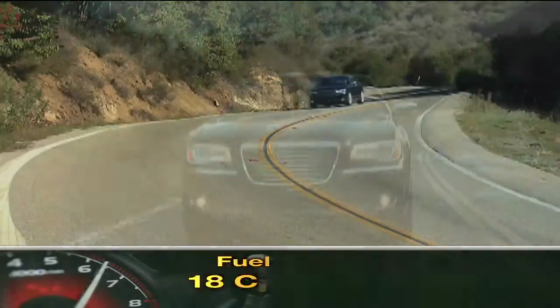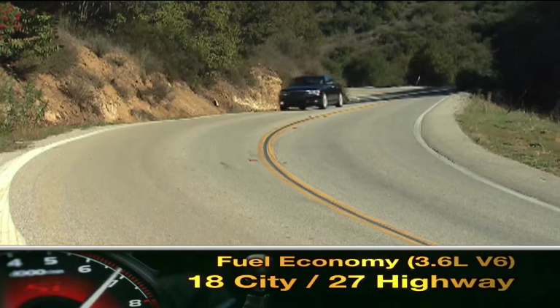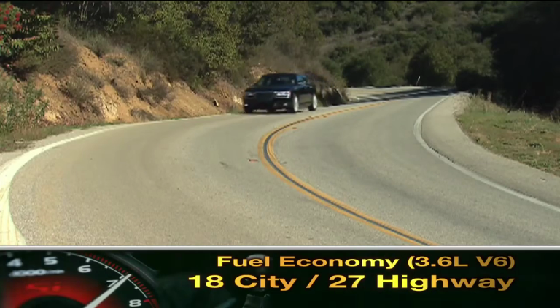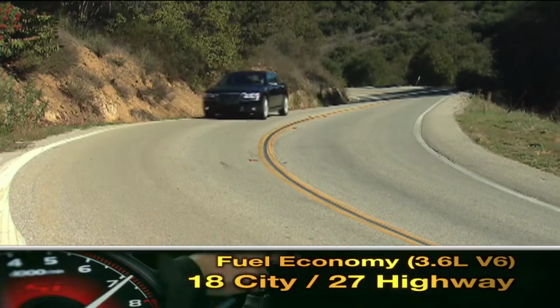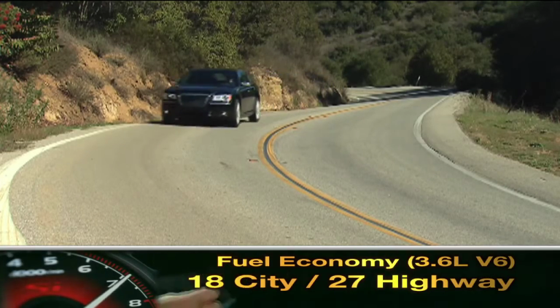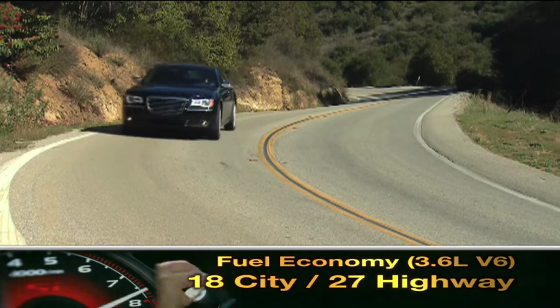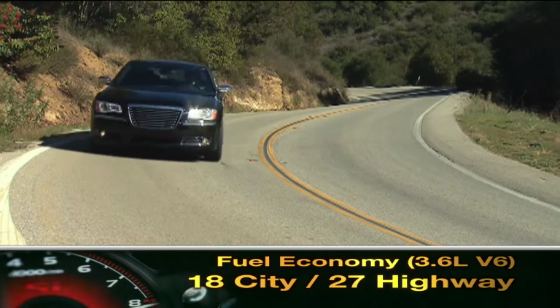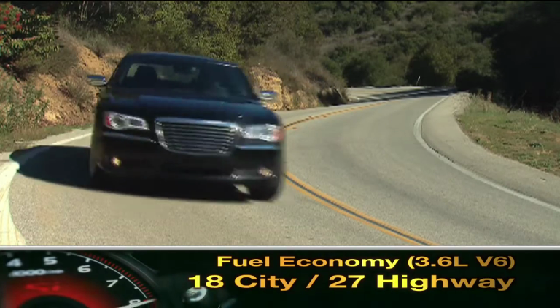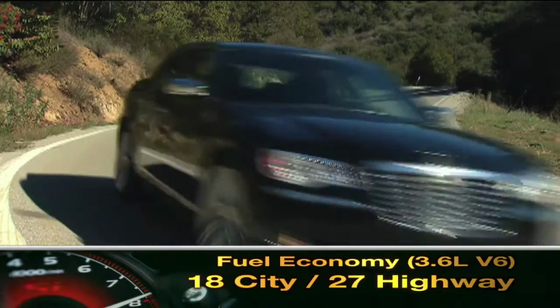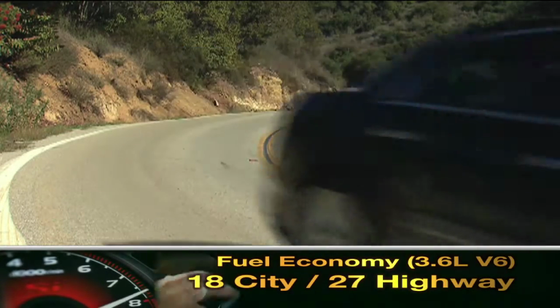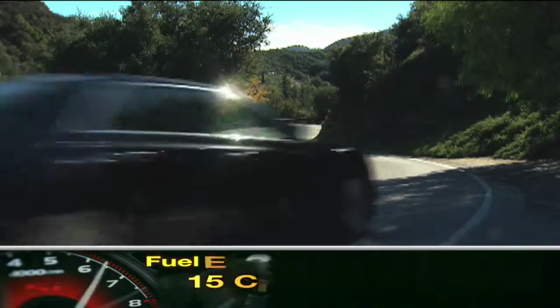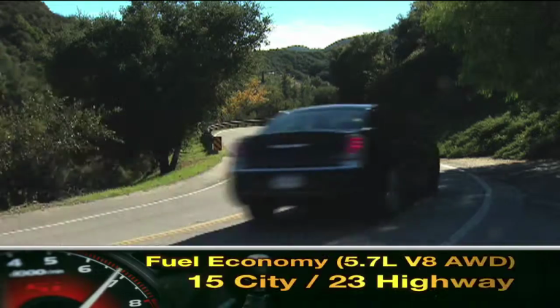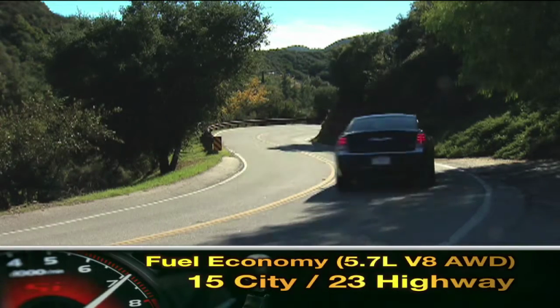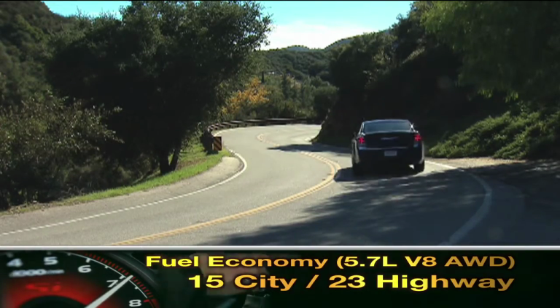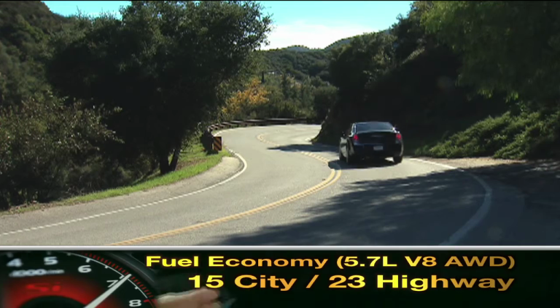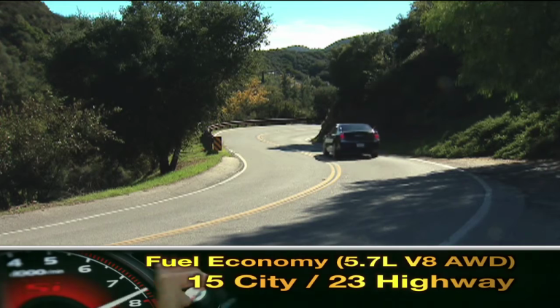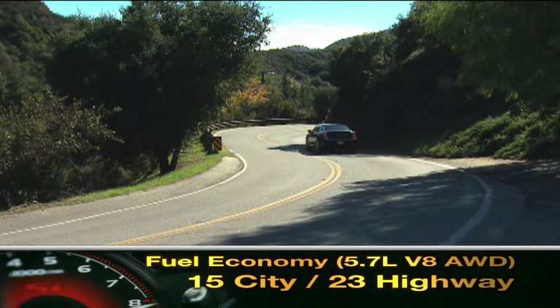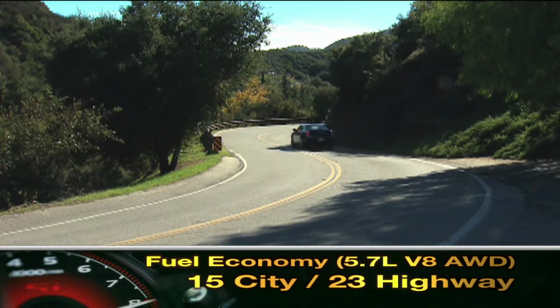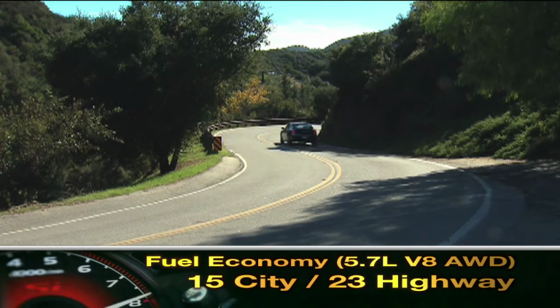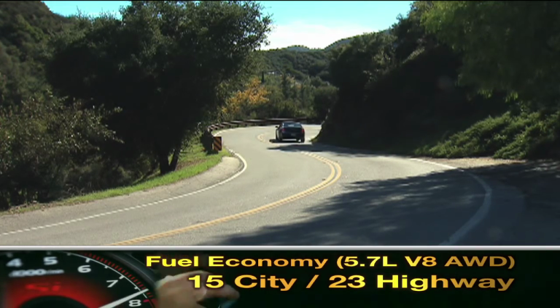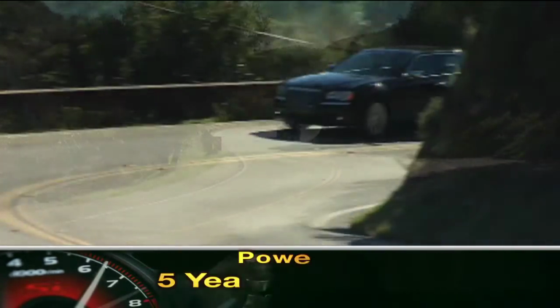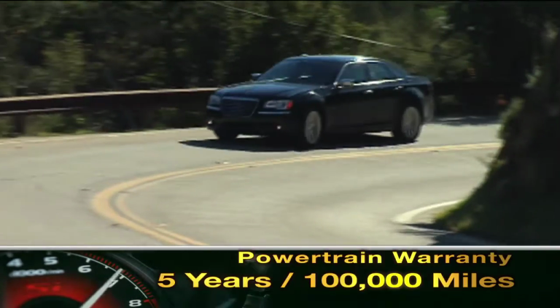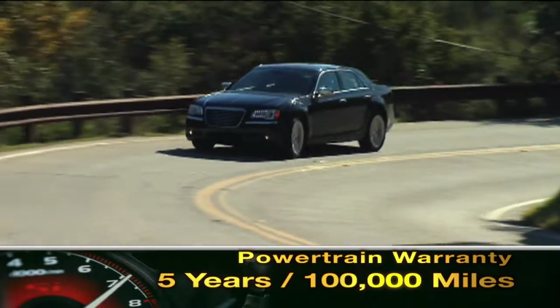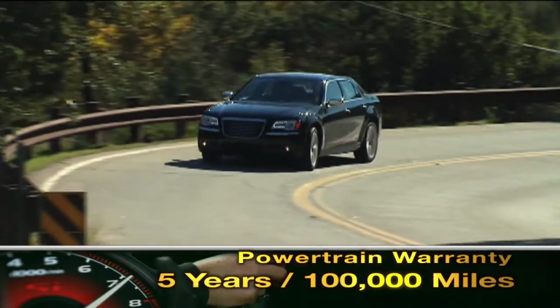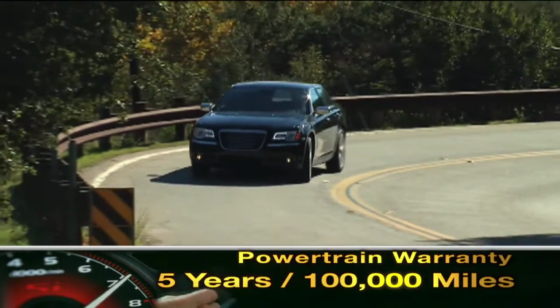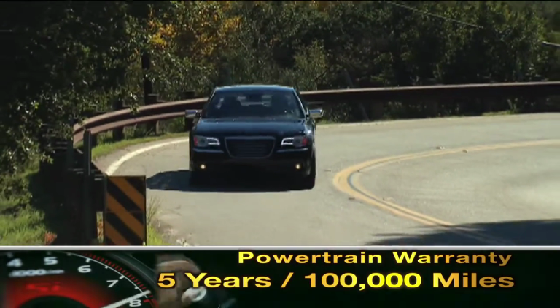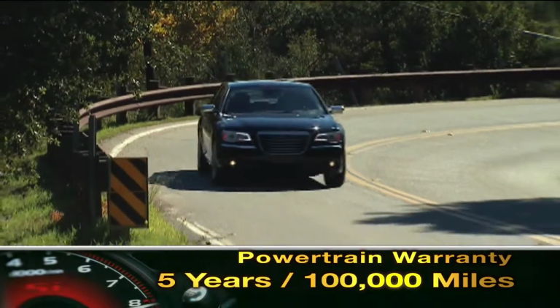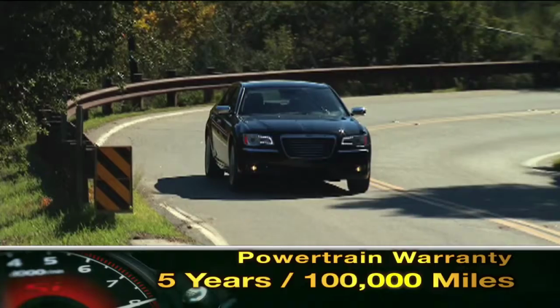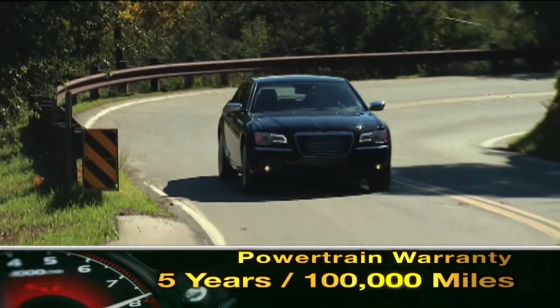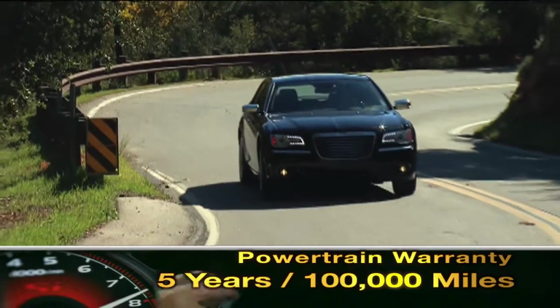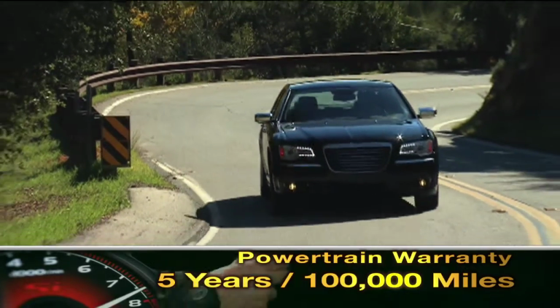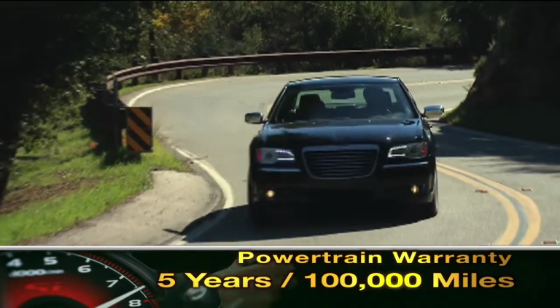Here are the highest and lowest EPA estimates for fuel economy. The 300 is backed by a five-year, 100,000-mile powertrain warranty.